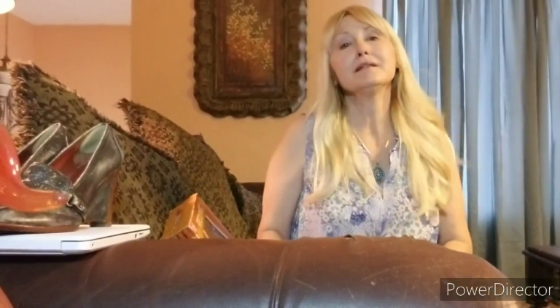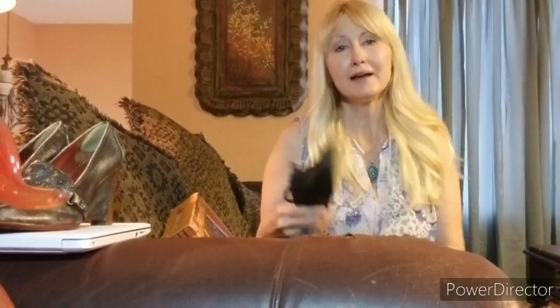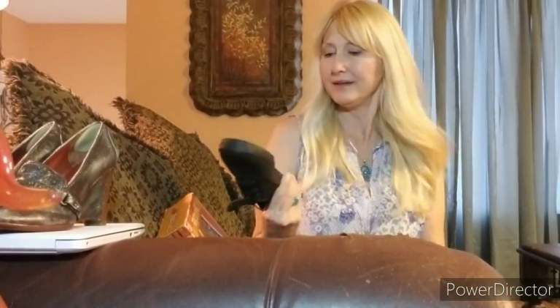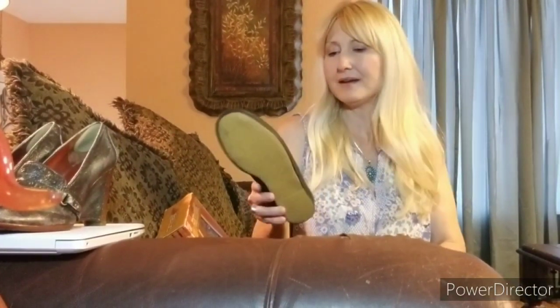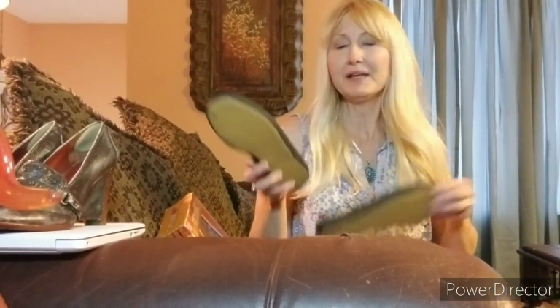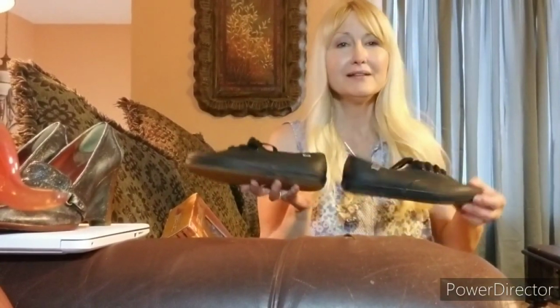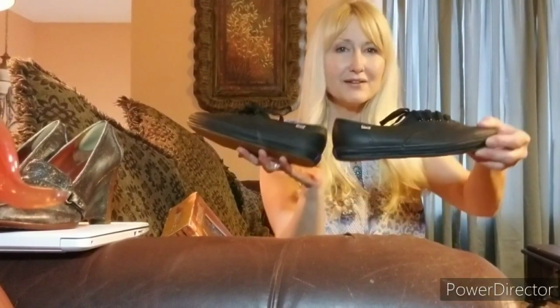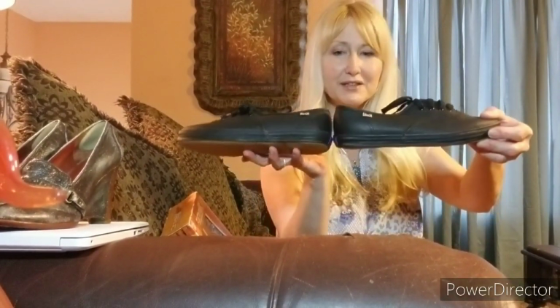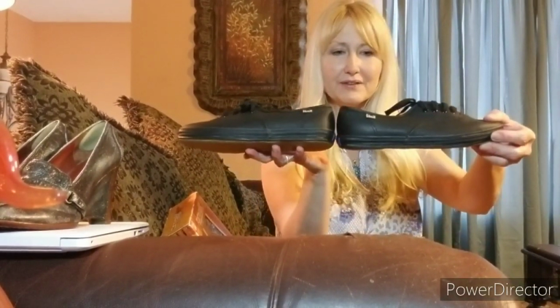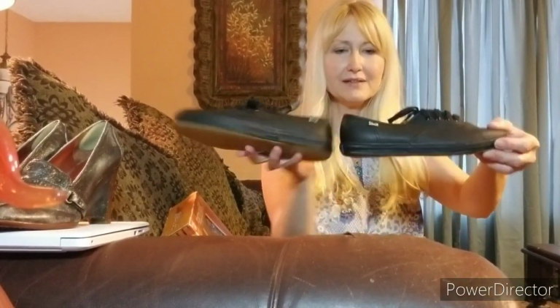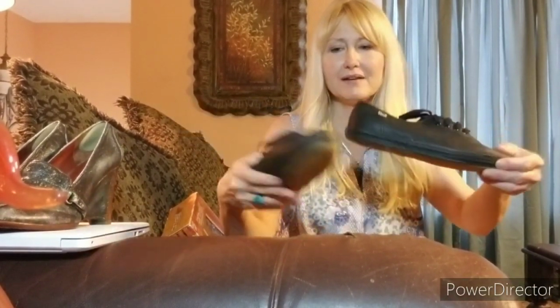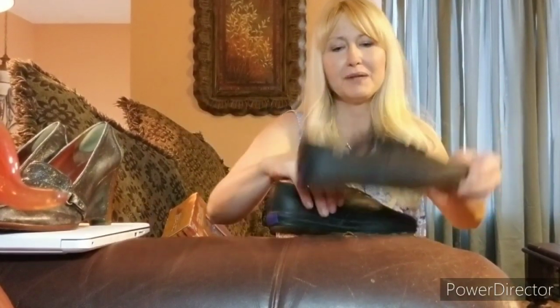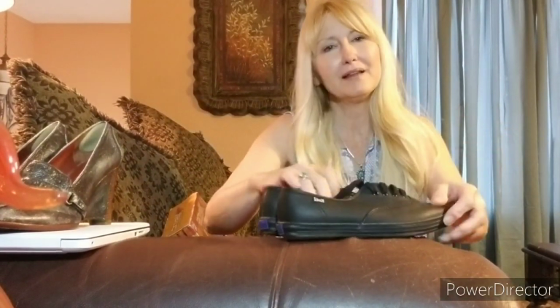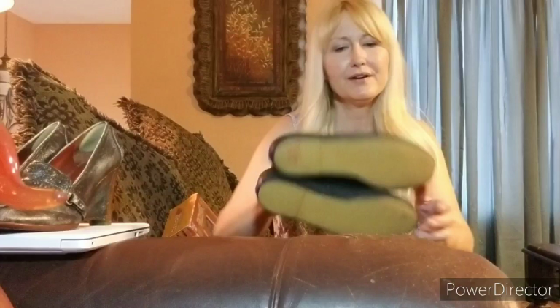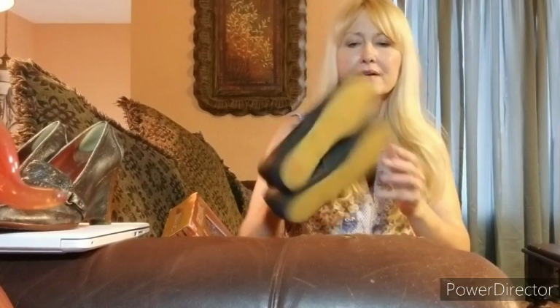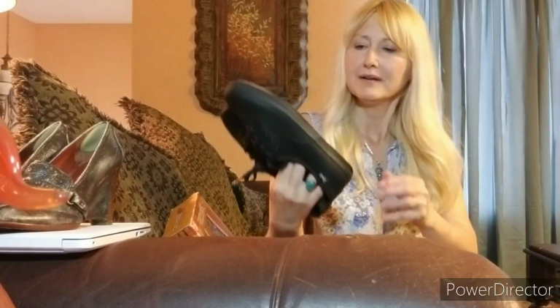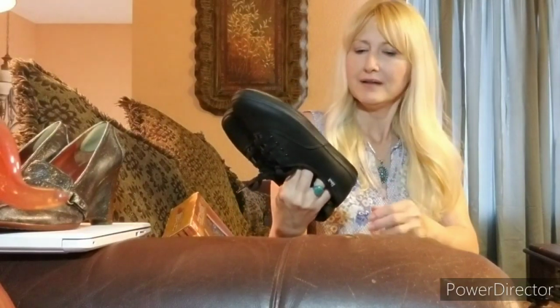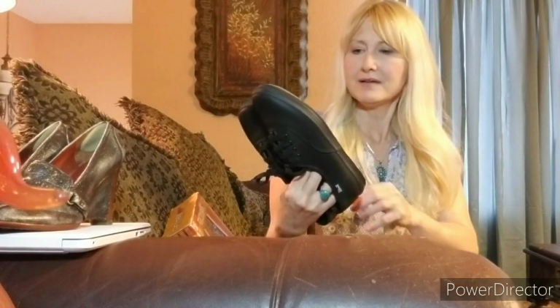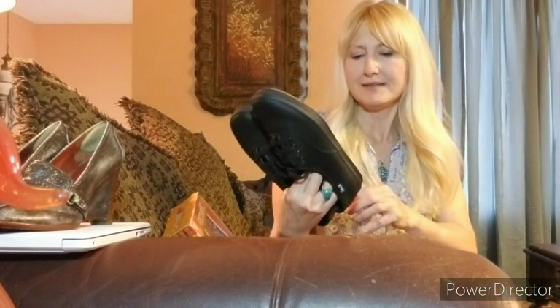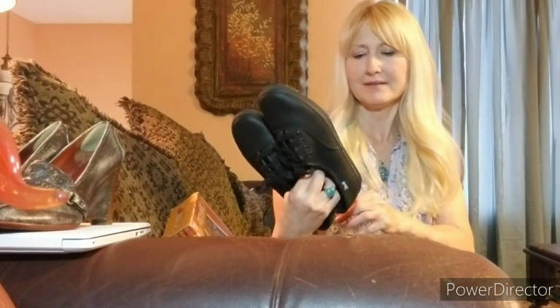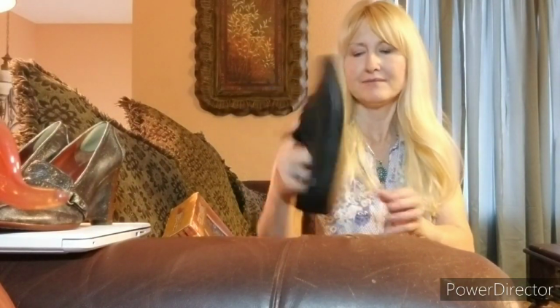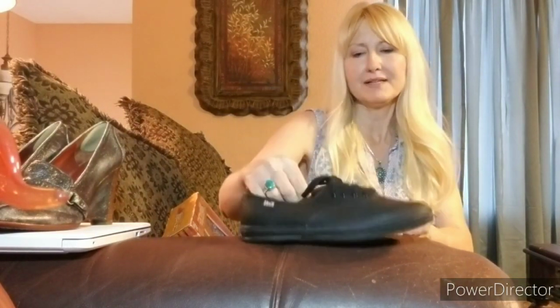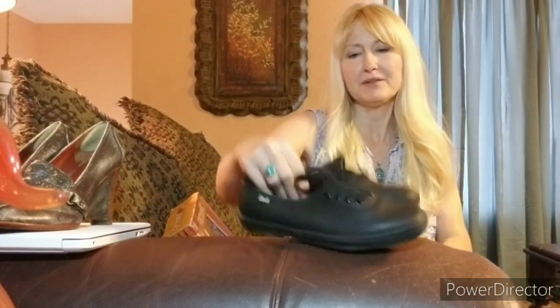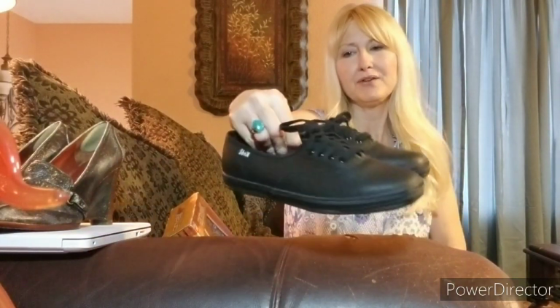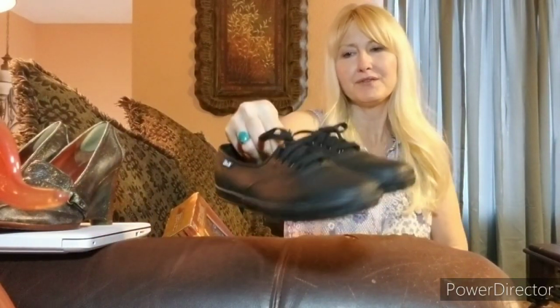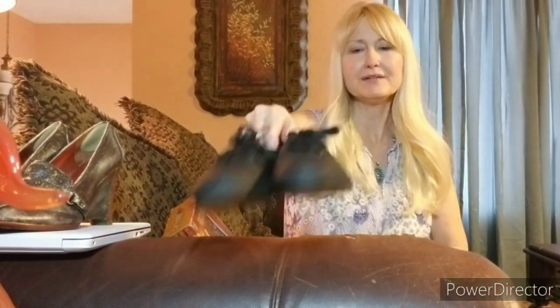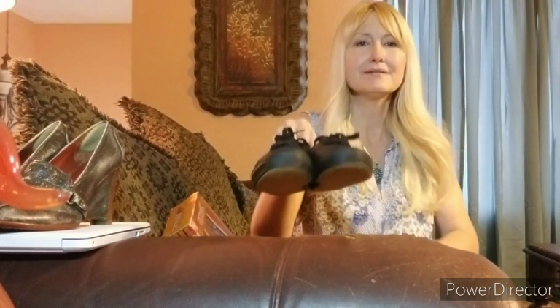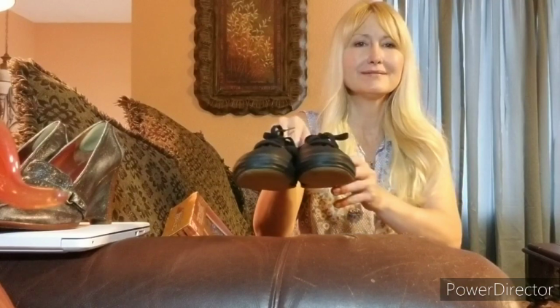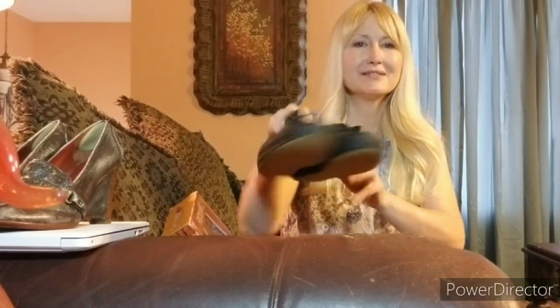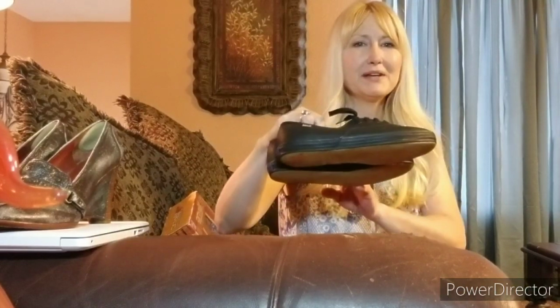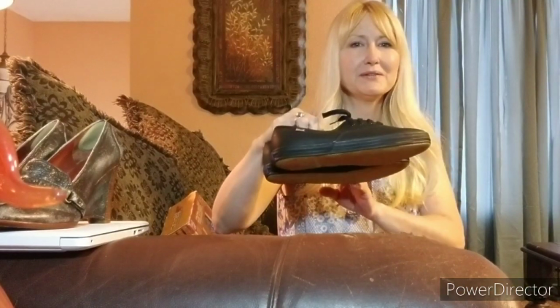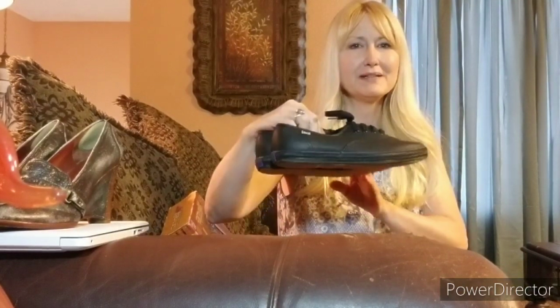I got these Keds — cute little Keds, black leather. I guess I did a fourth take — this is my fourth take. I spent $3 for these. Super cute. Basic.